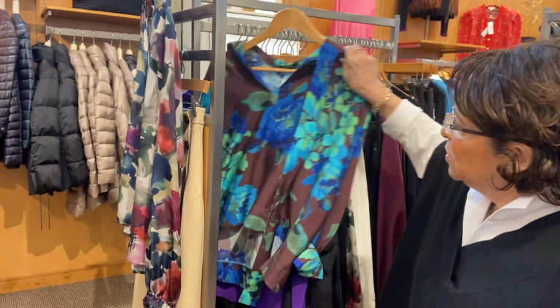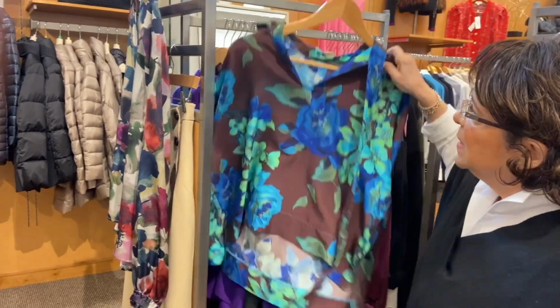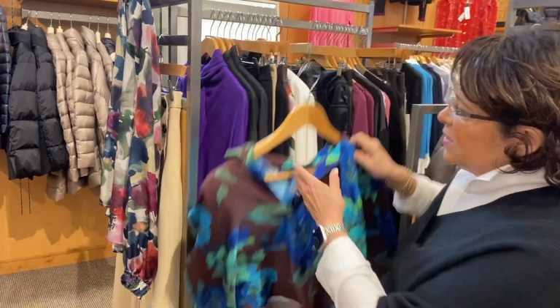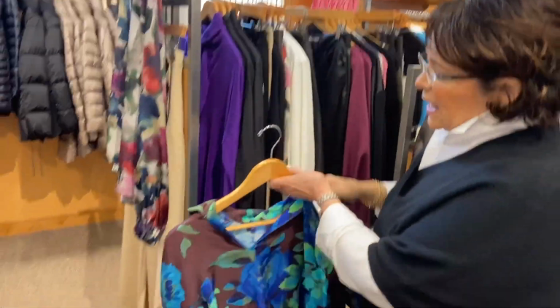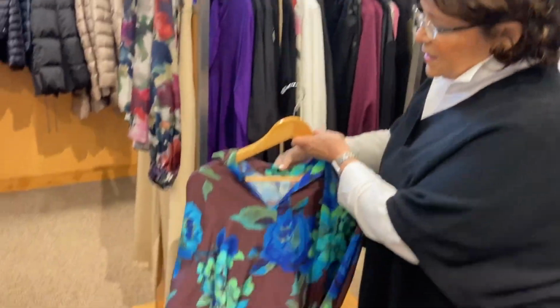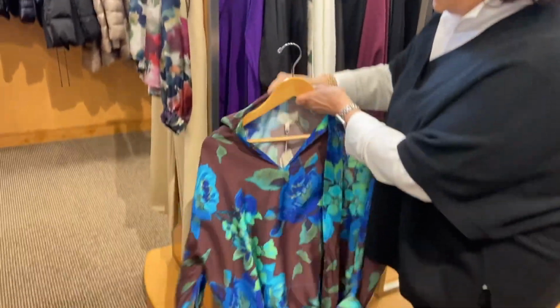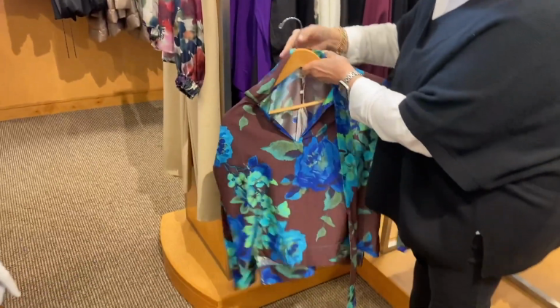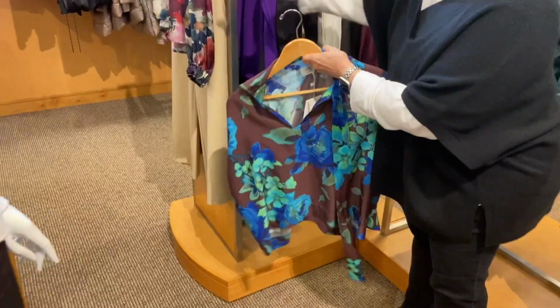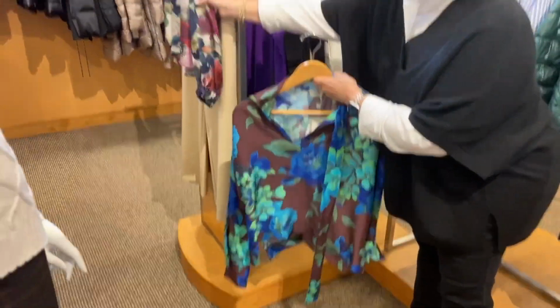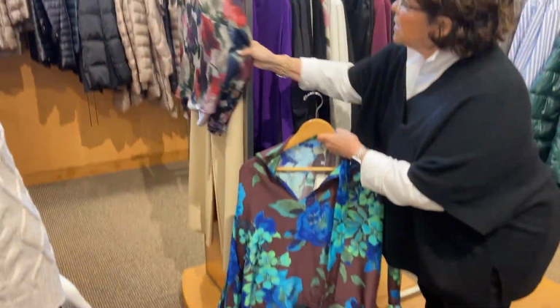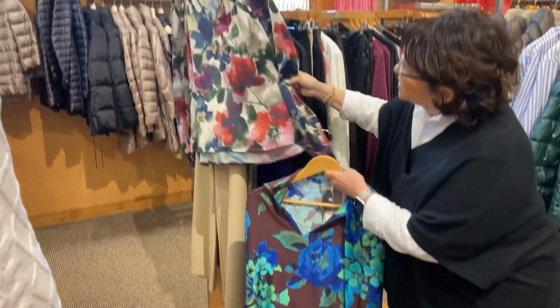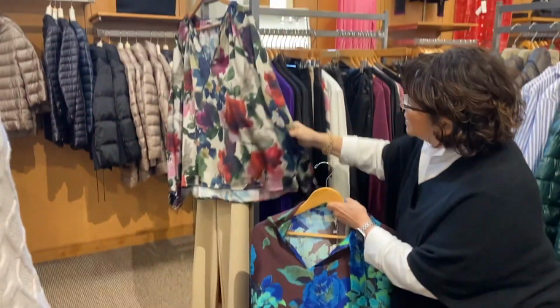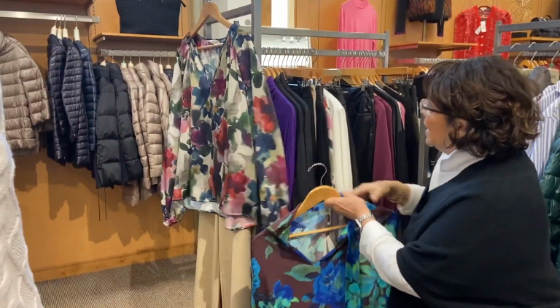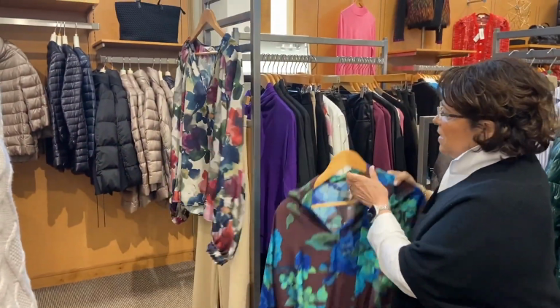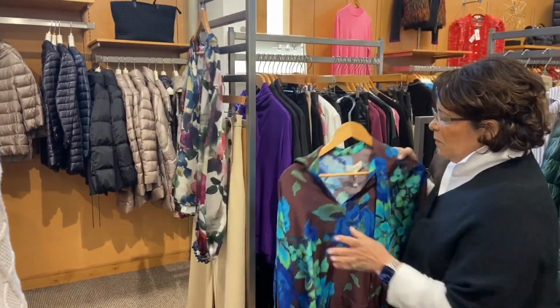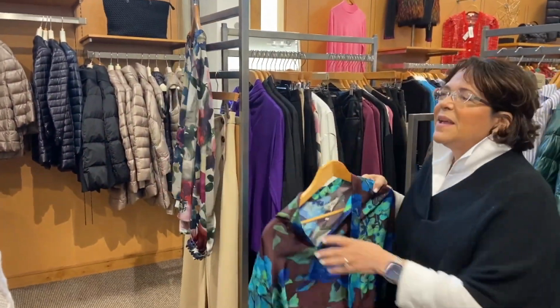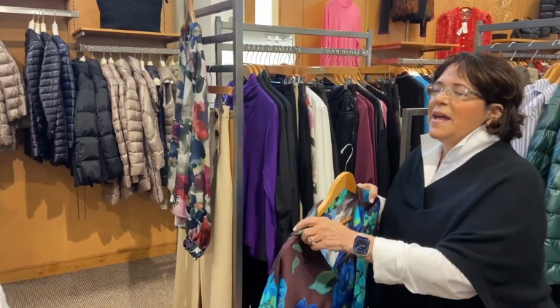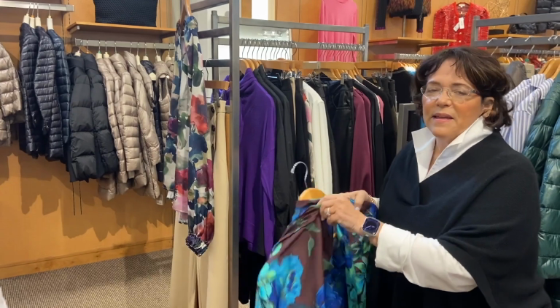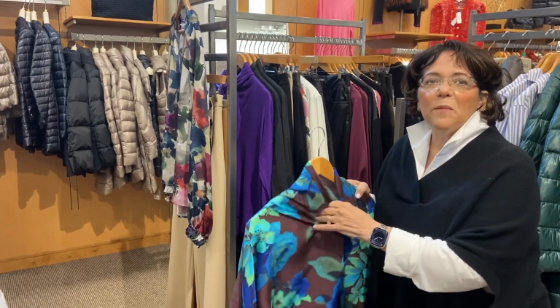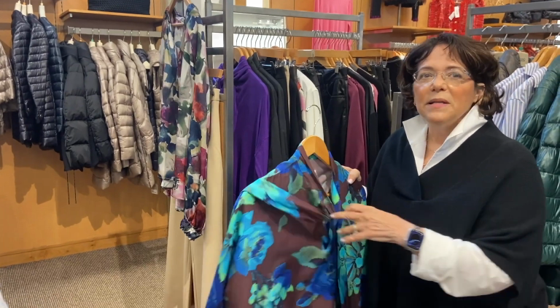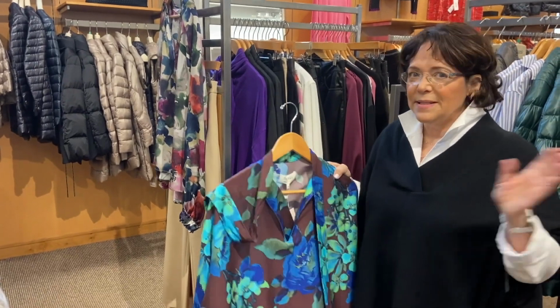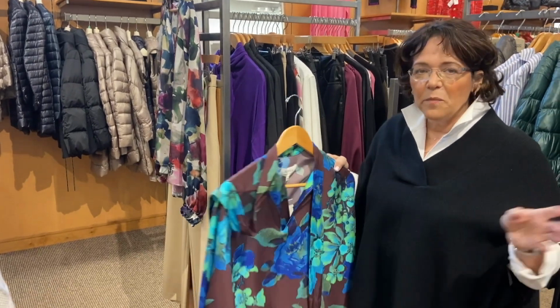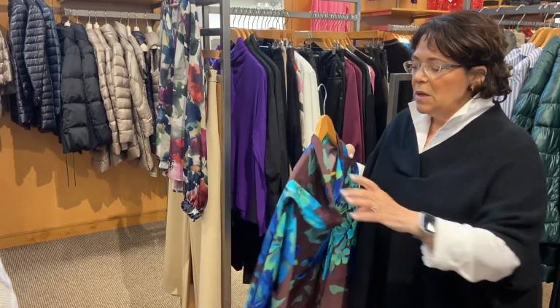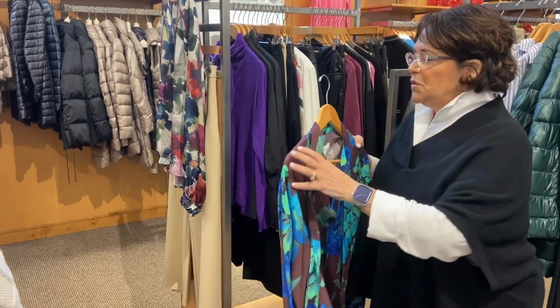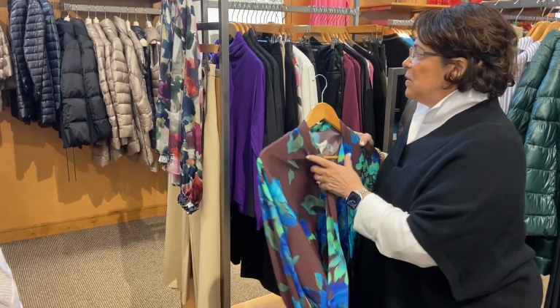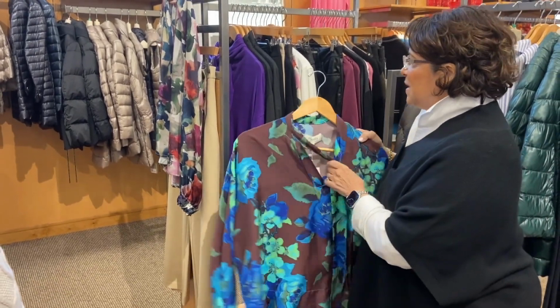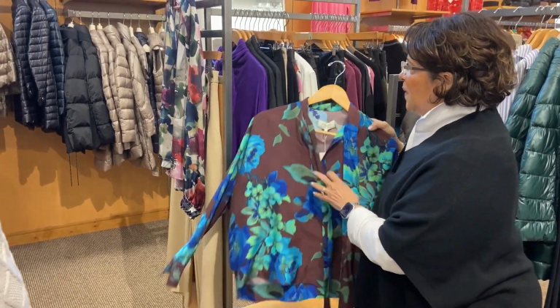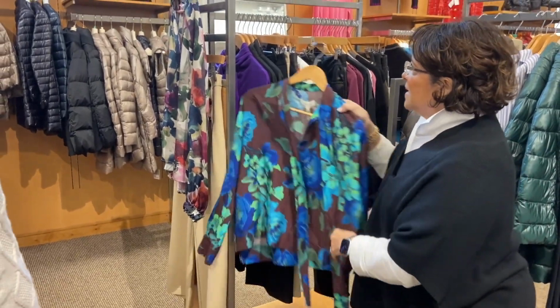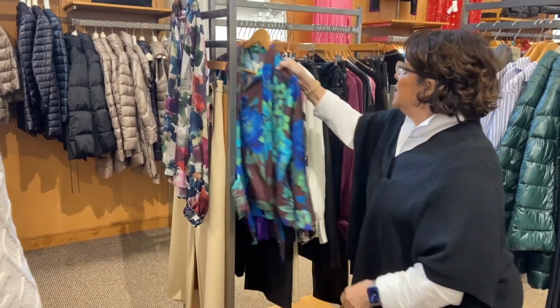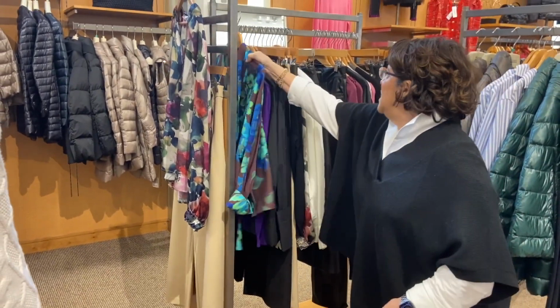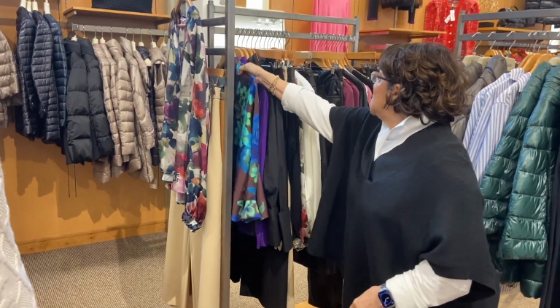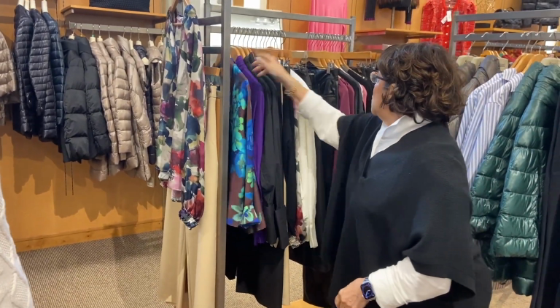Beautiful silk blouses — this is from P.Sophia, a gorgeous silk. It works back to anything from denim to a dressier pant to even a skirt.